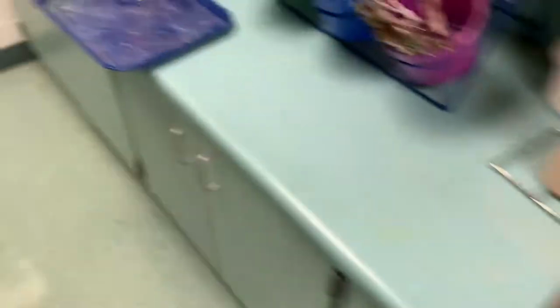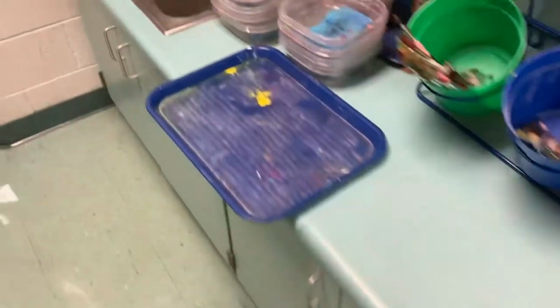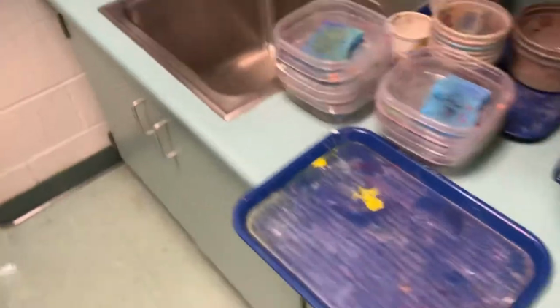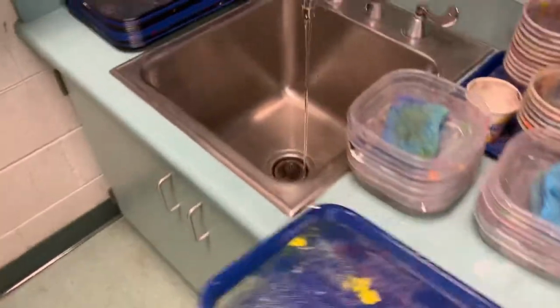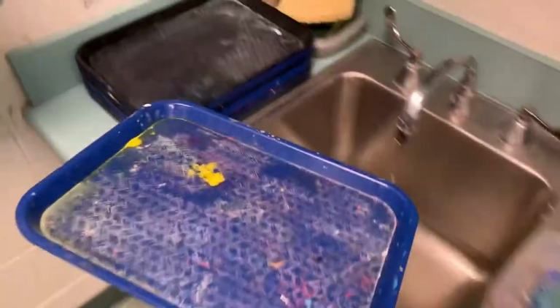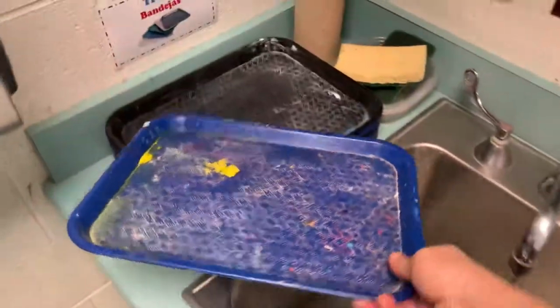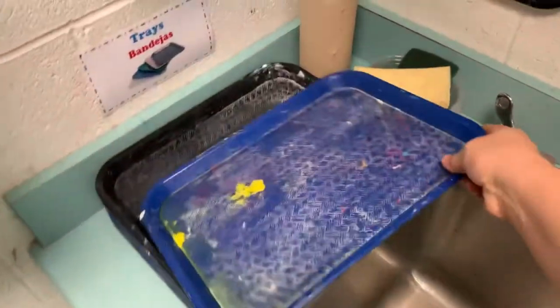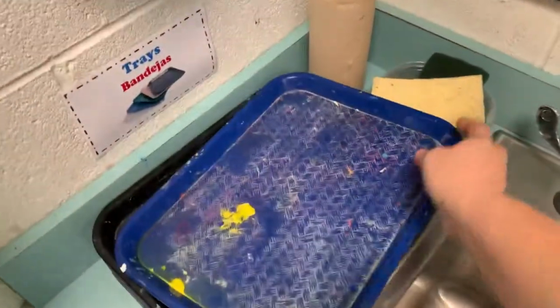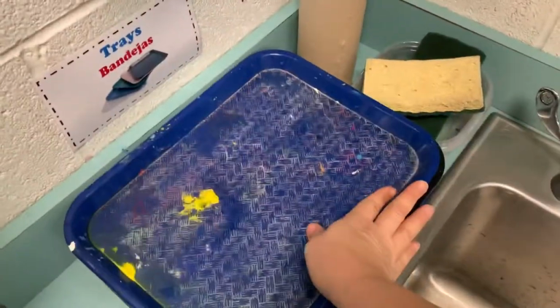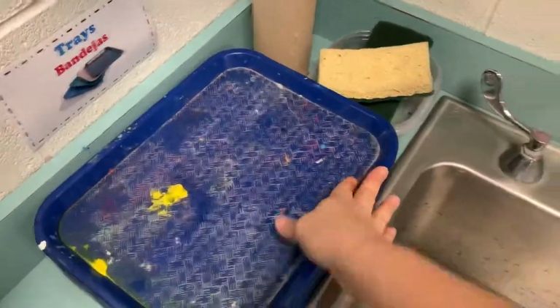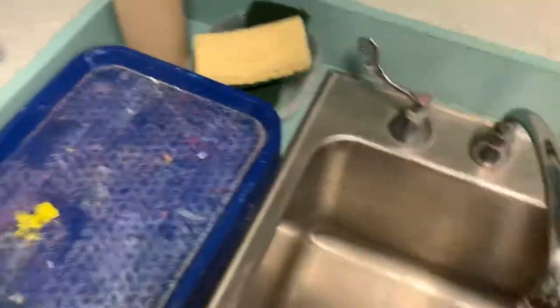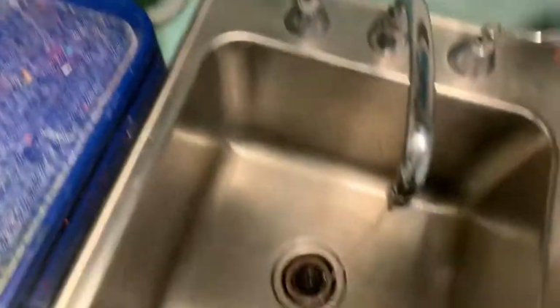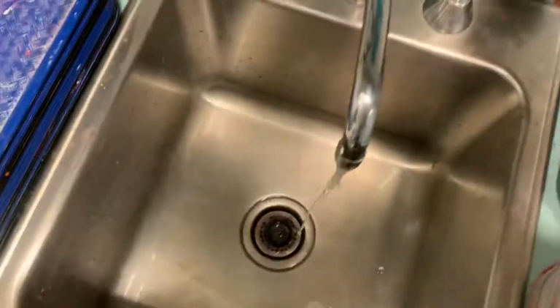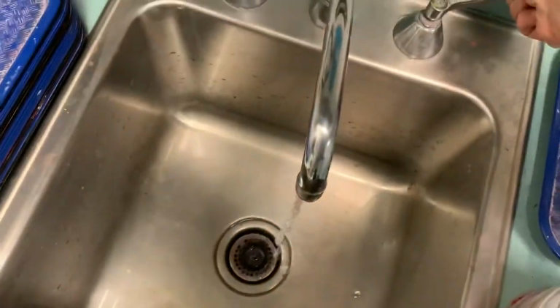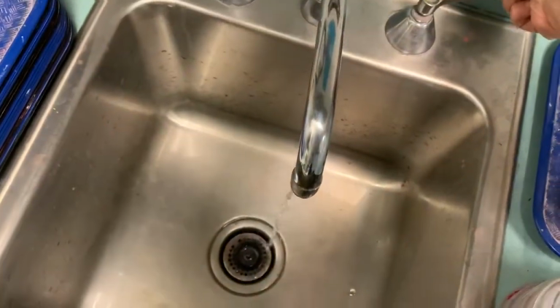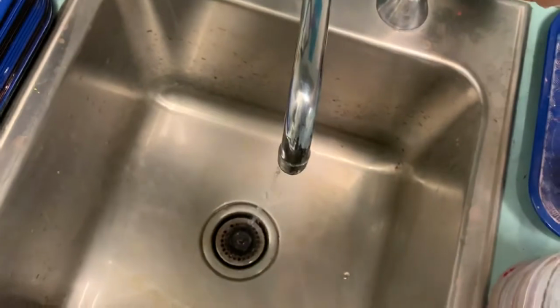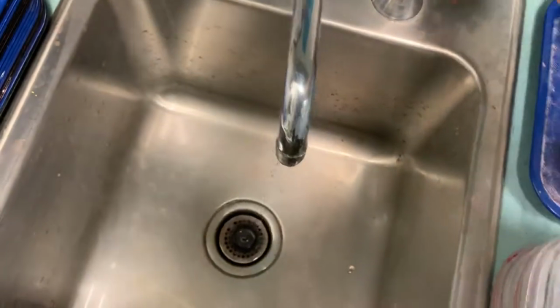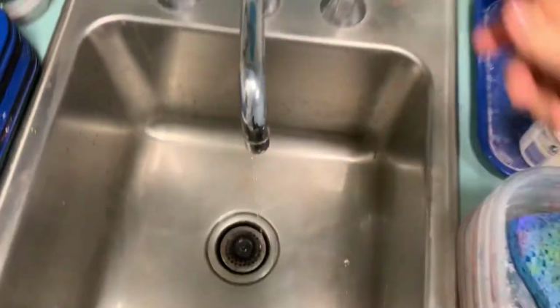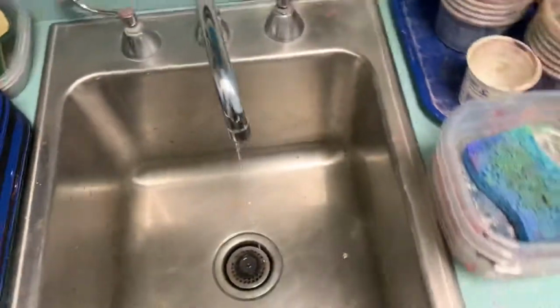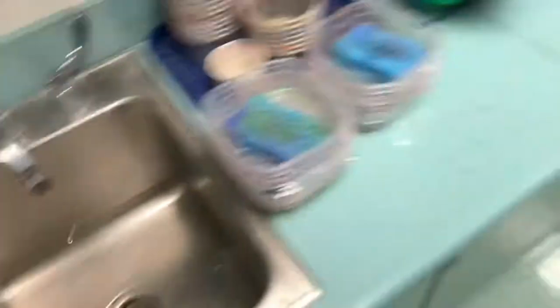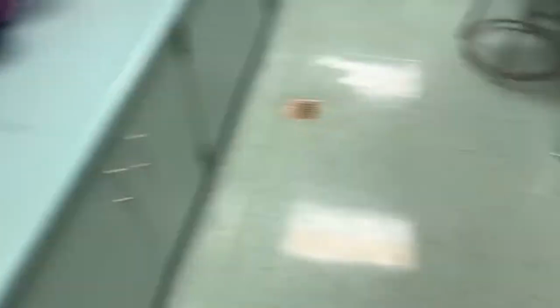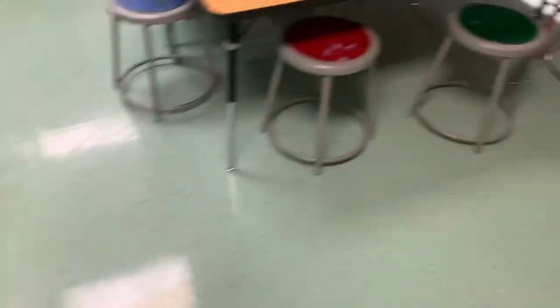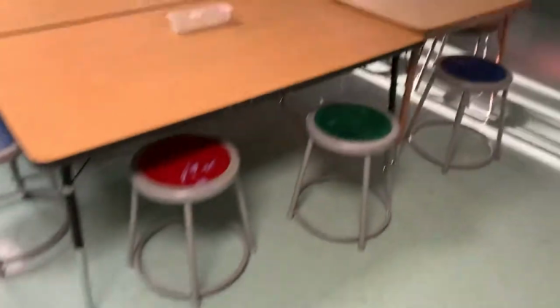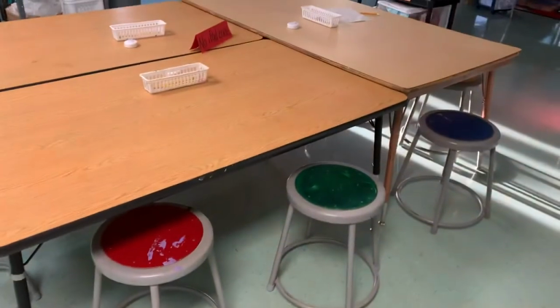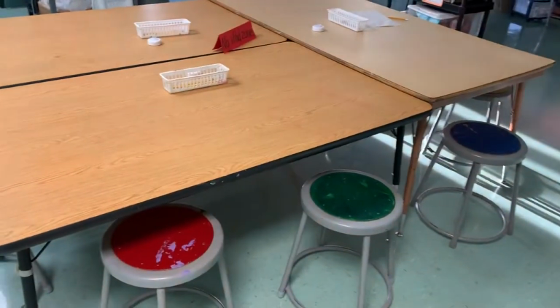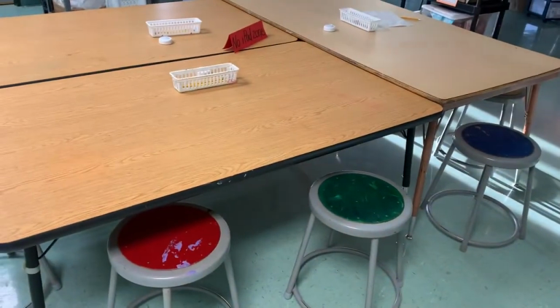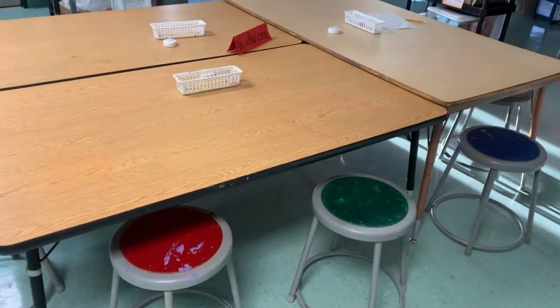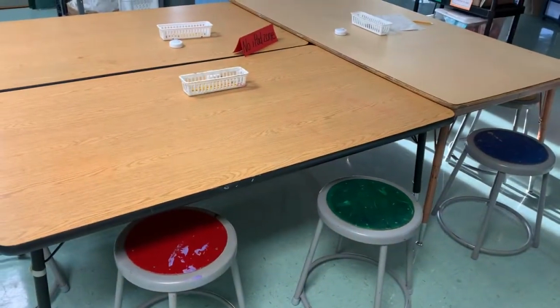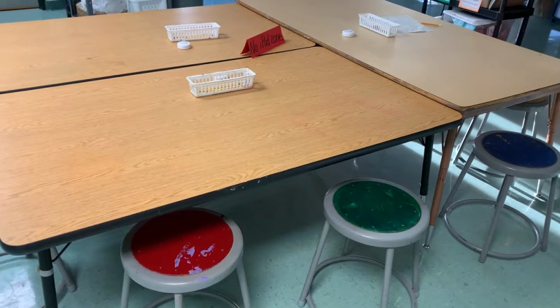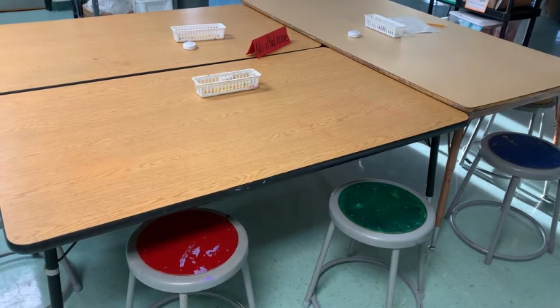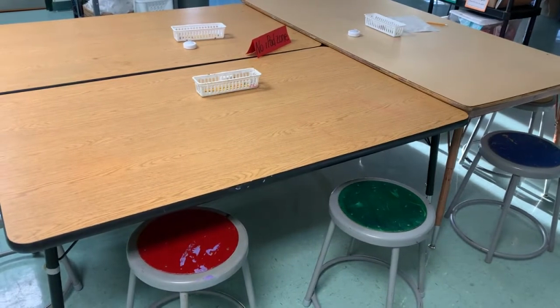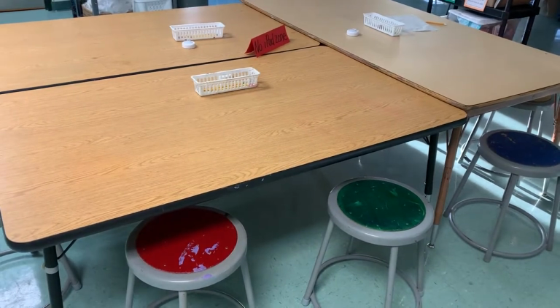Sometimes the paints get messy, so carry them flat. Put this away and turn off my water. Then I'm ready to sit back down and show Mrs. Miller I am ready to line up.